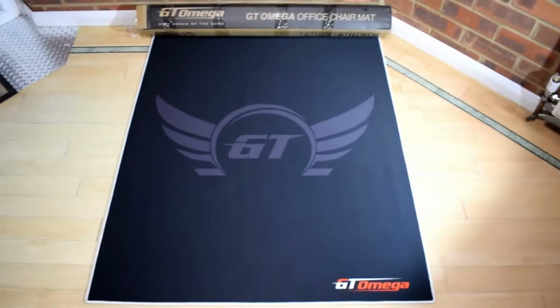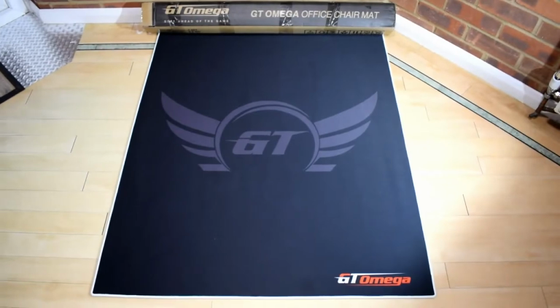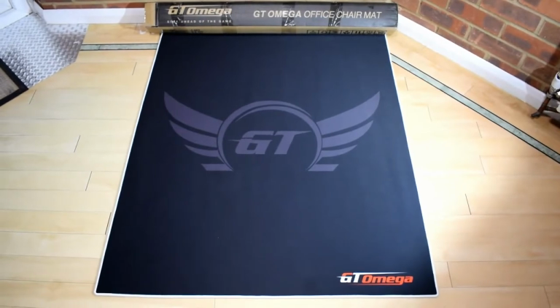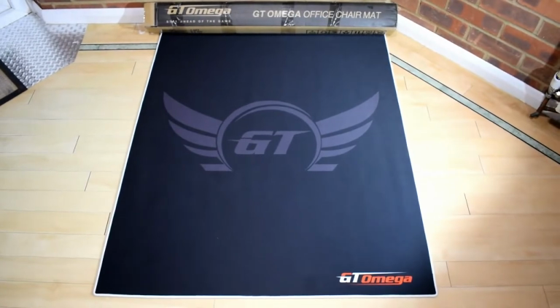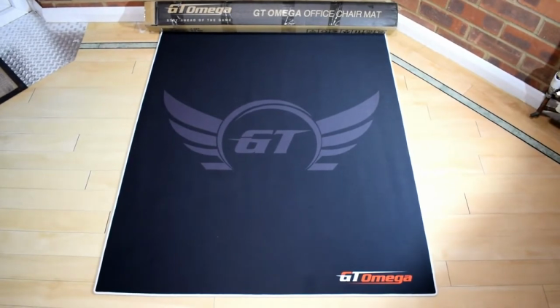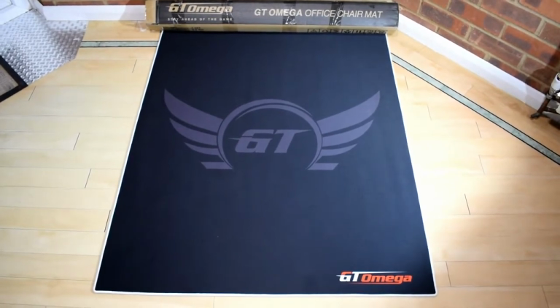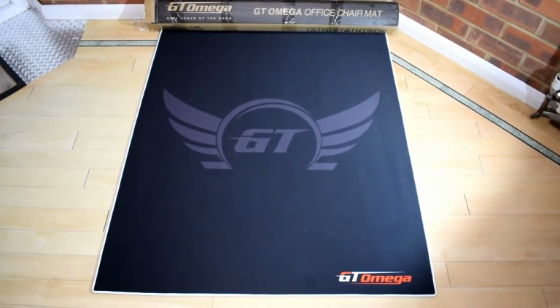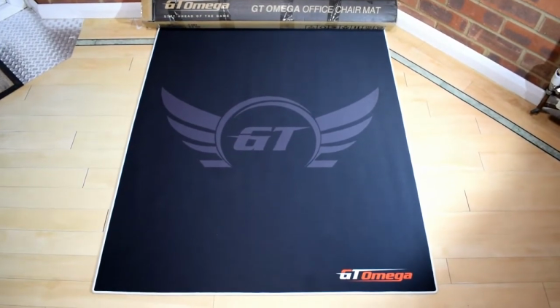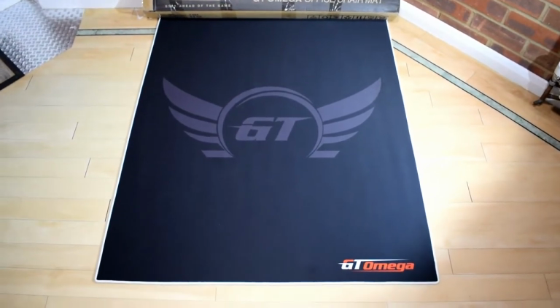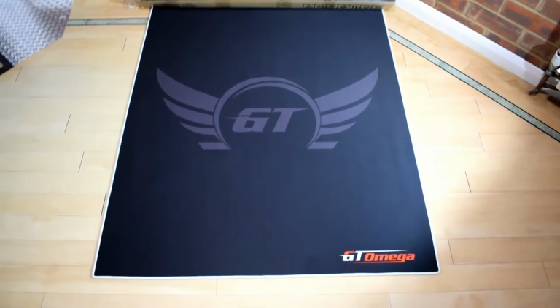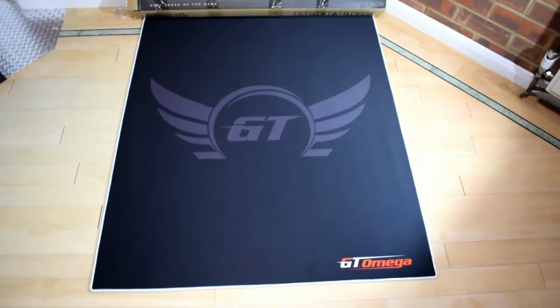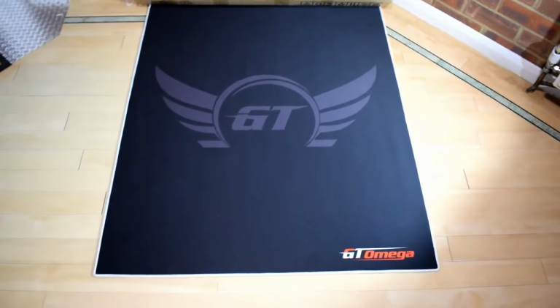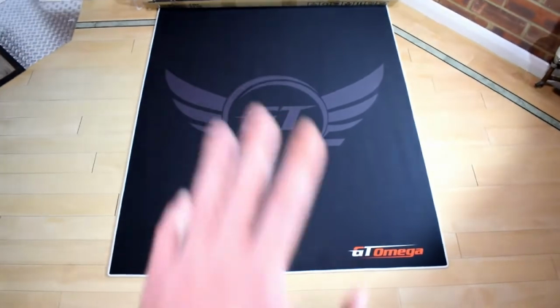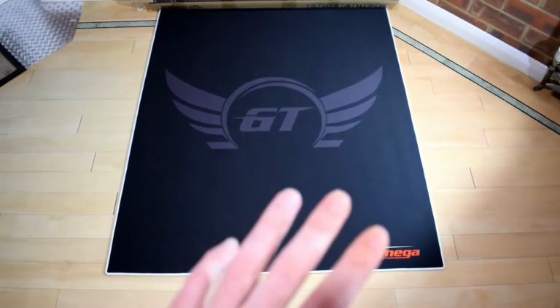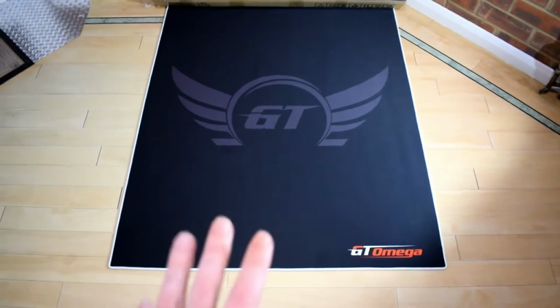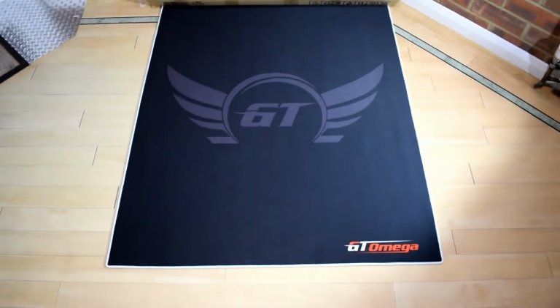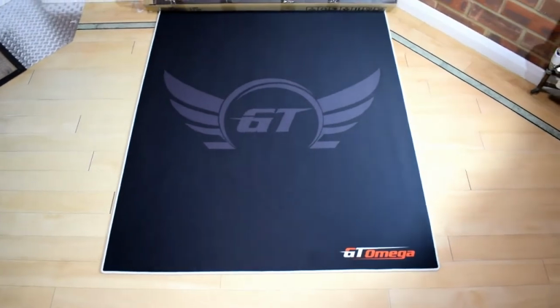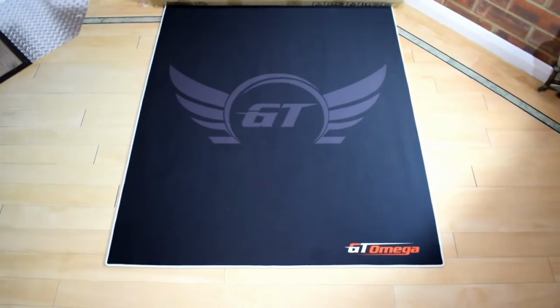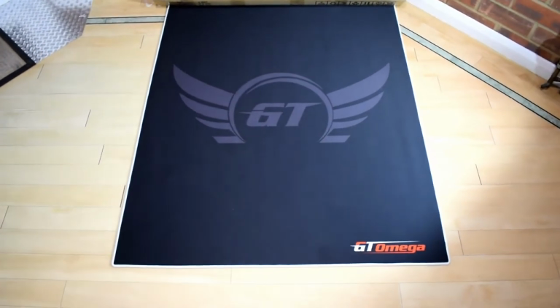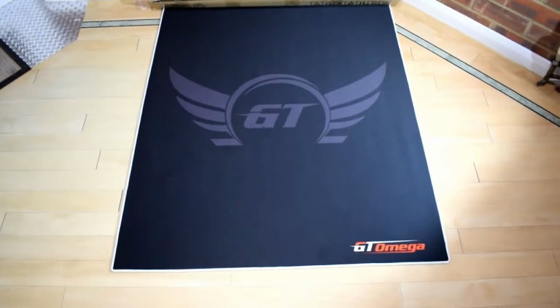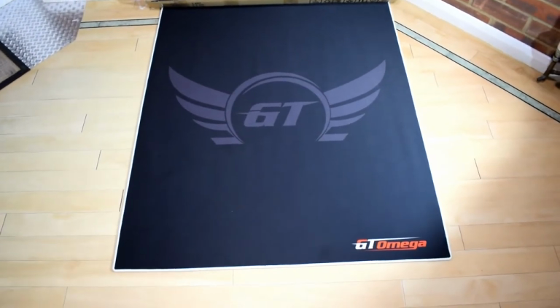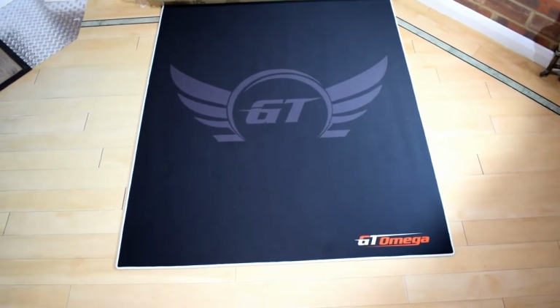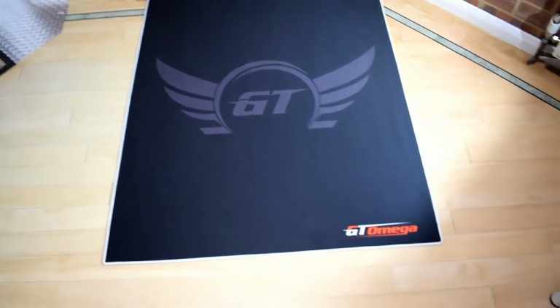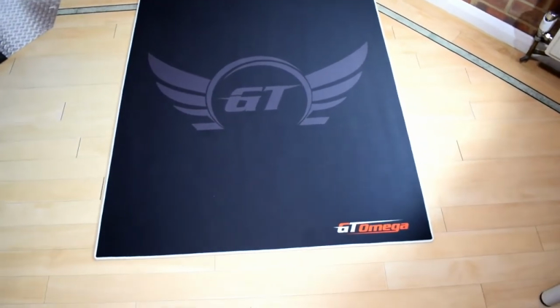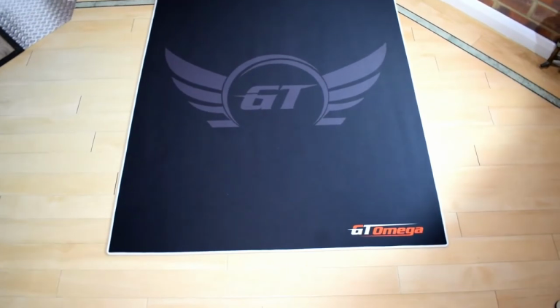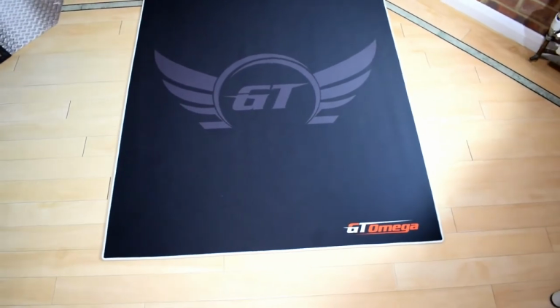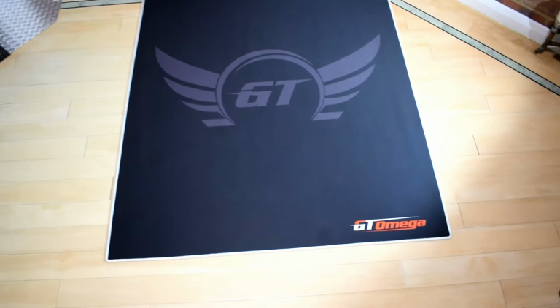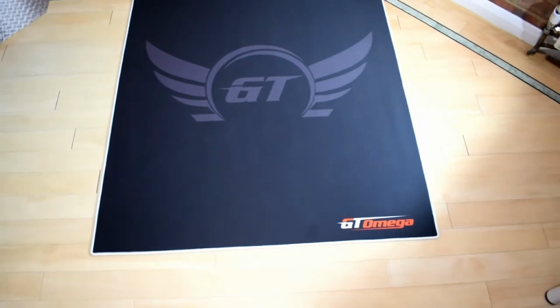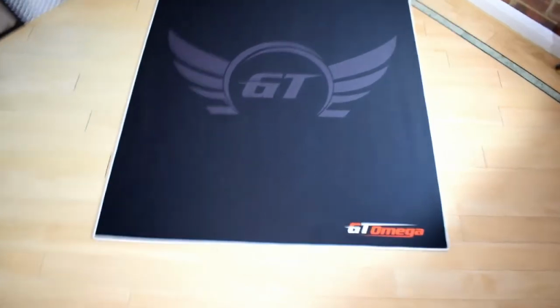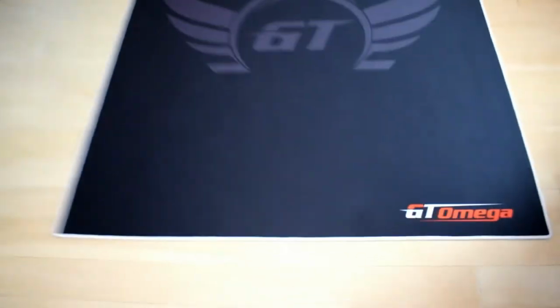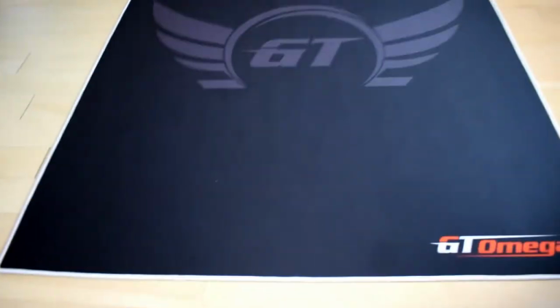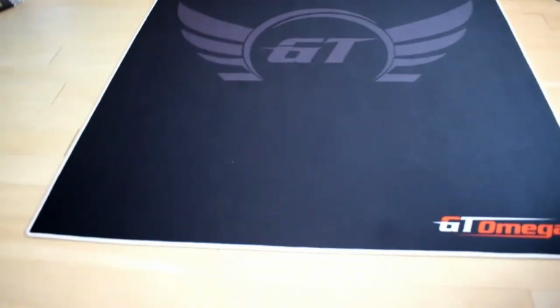Hello guys, welcome back to another video. For today's video we have the GT Omega floor mat — this is a floor mat for your chair, so you put your chair on it.